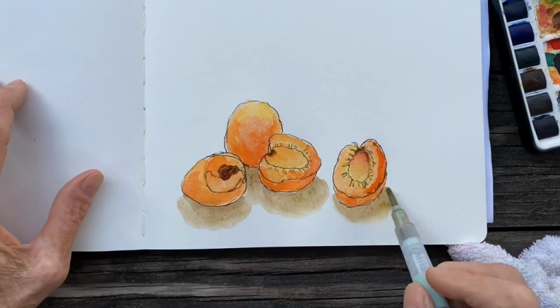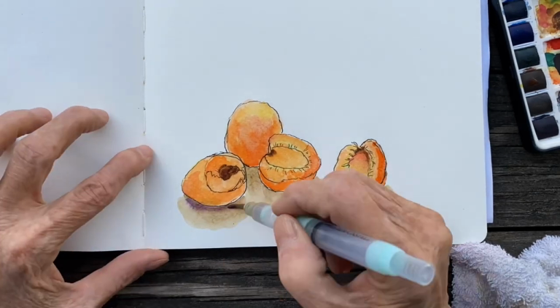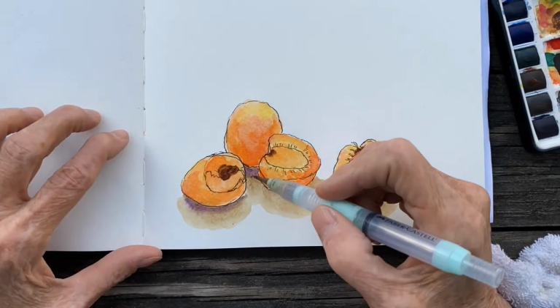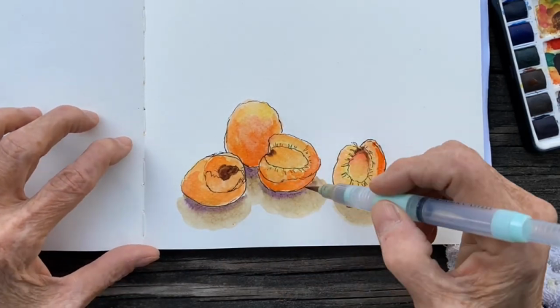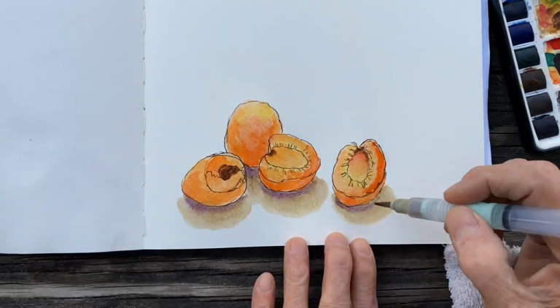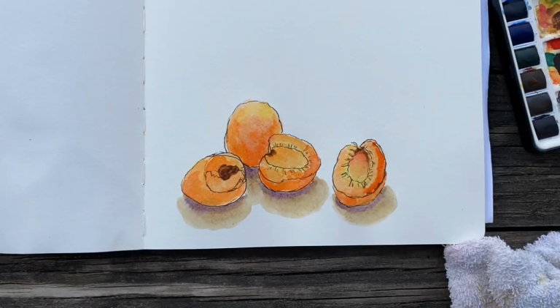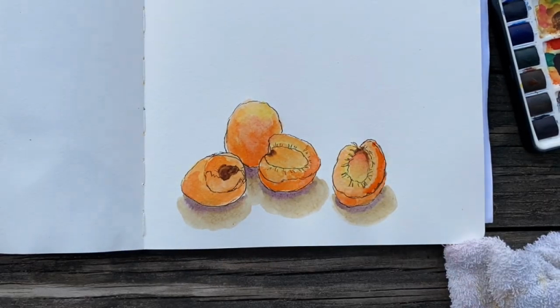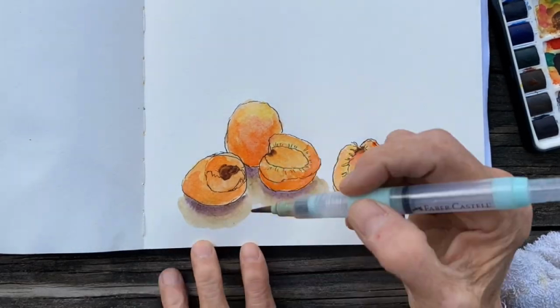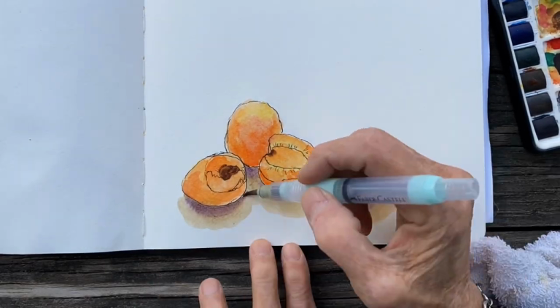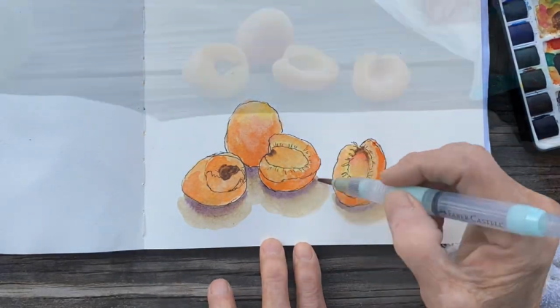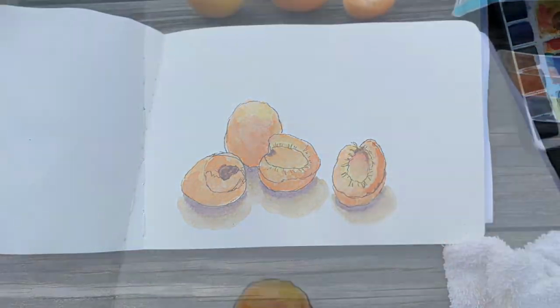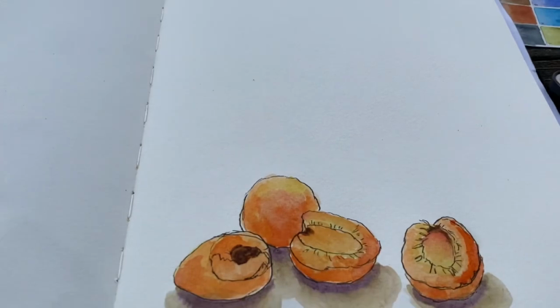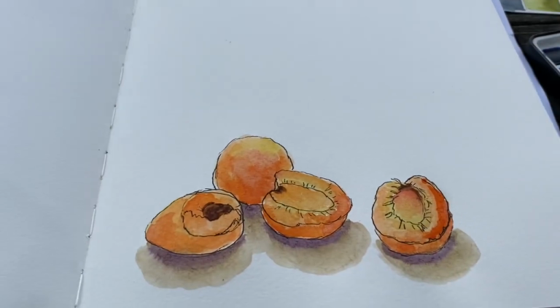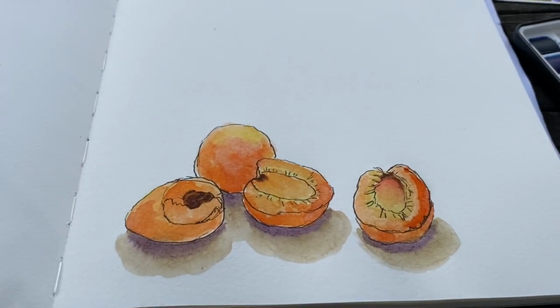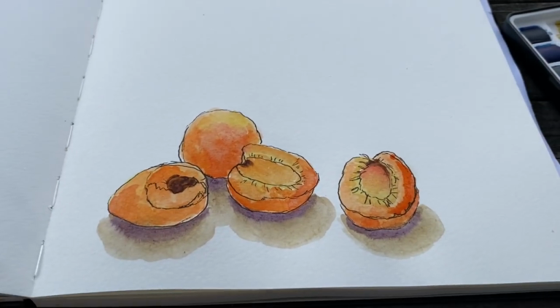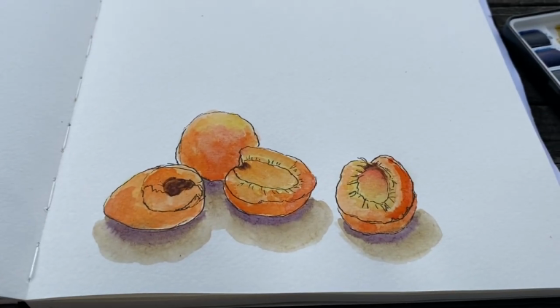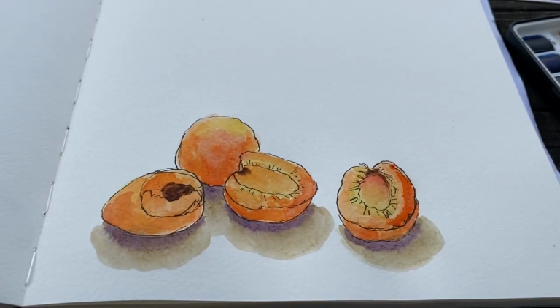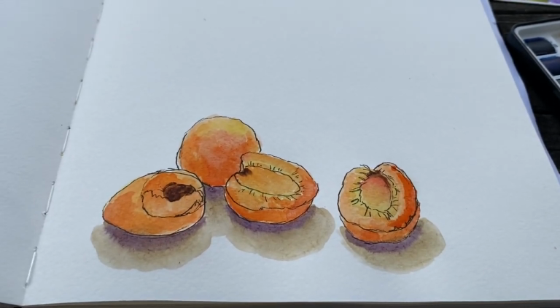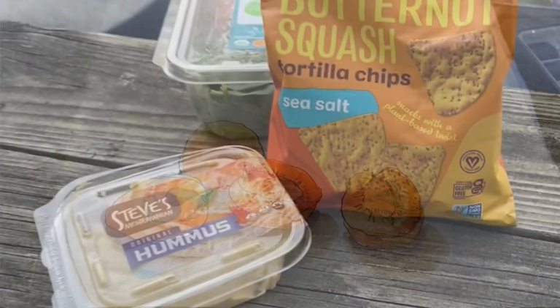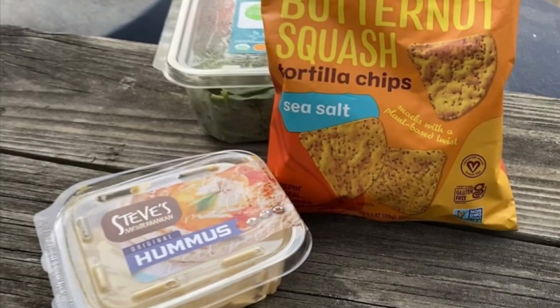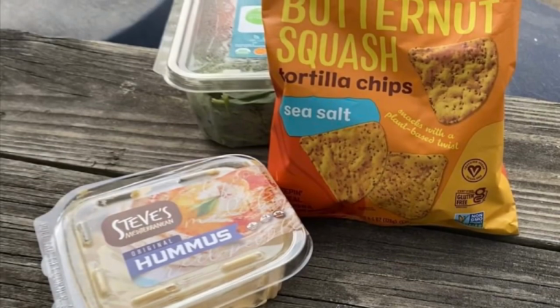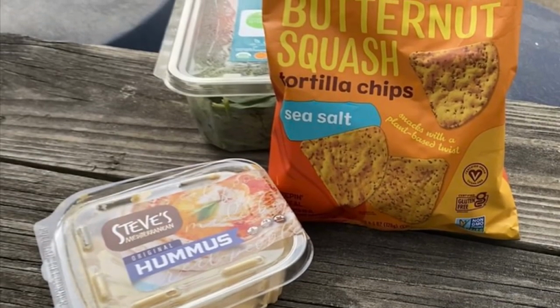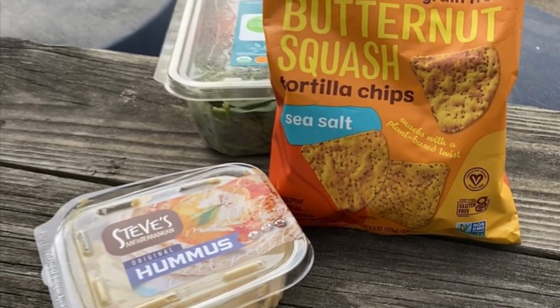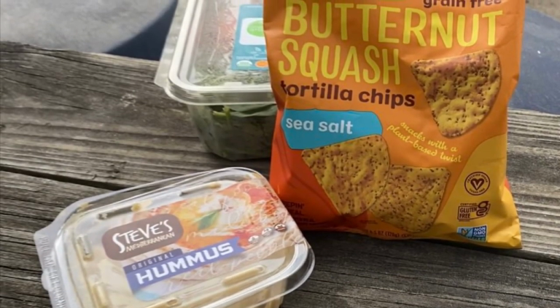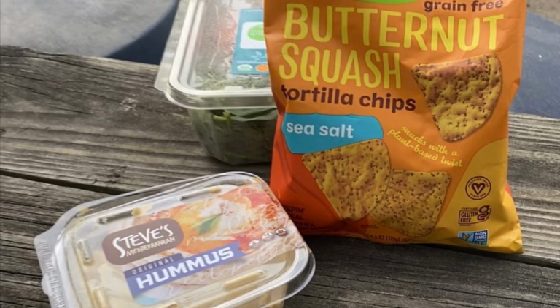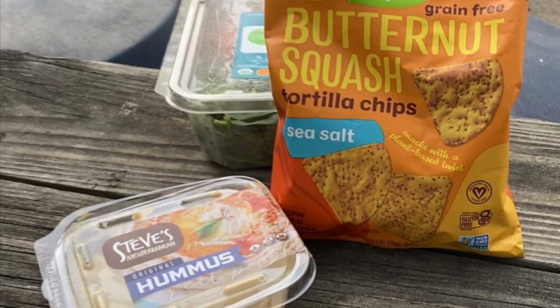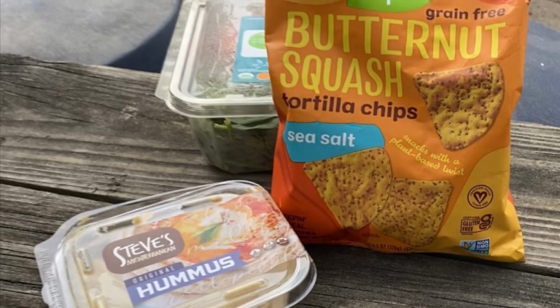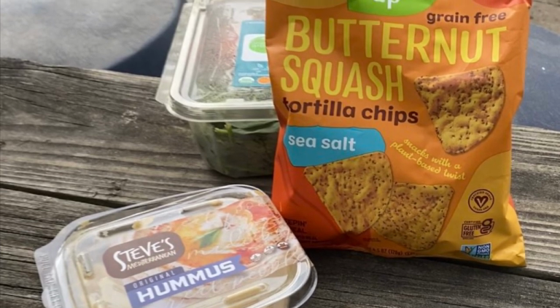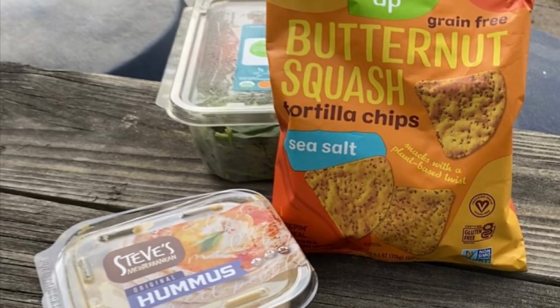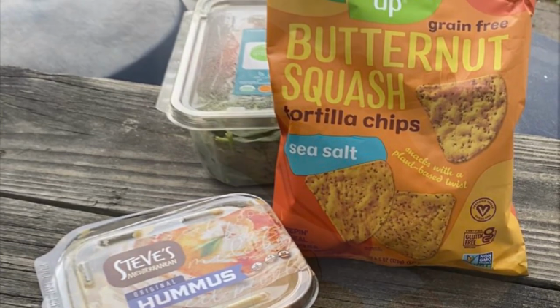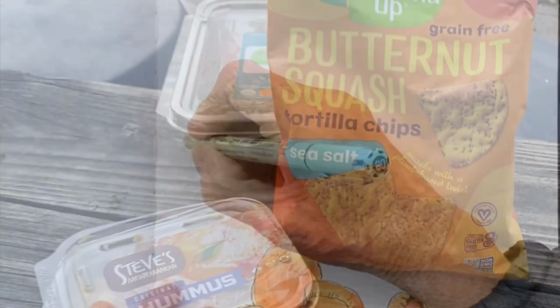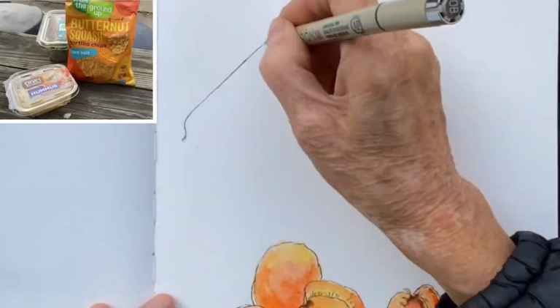Beneath the apricot I just take a mixture of colors that are left on my palette, mix them together, and create a shadow out of that. I also have a bag of butternut squash chips, tortilla chips, and some hummus.